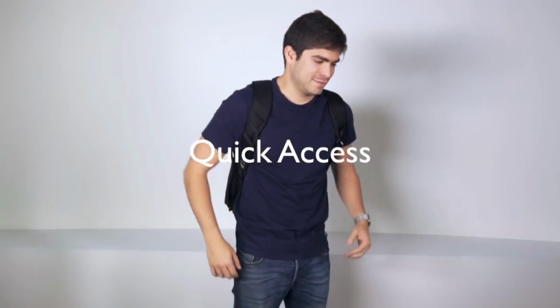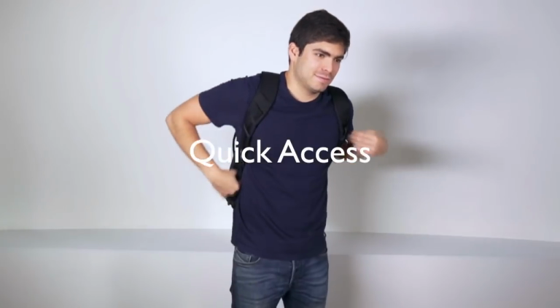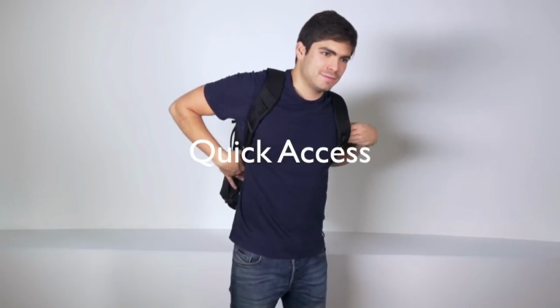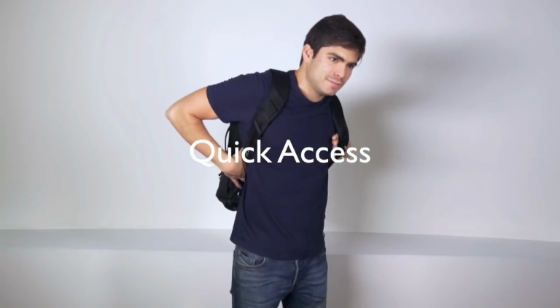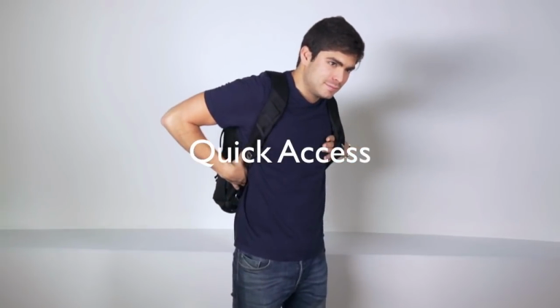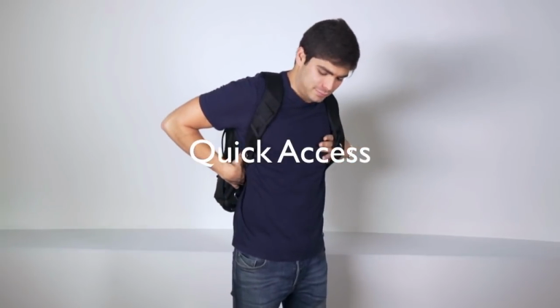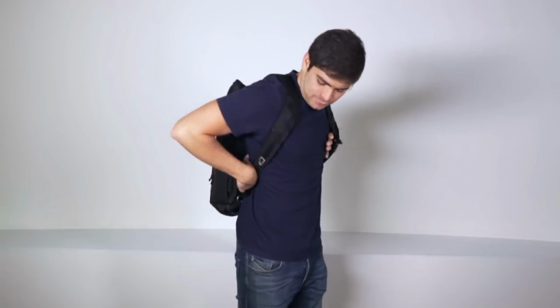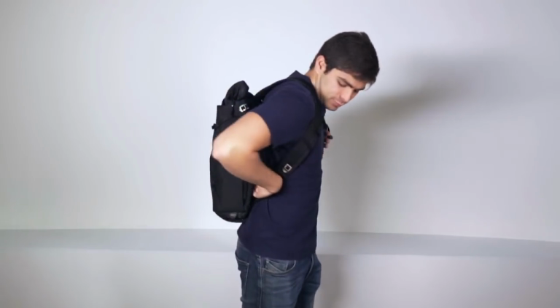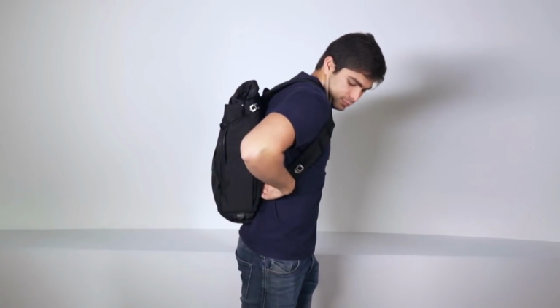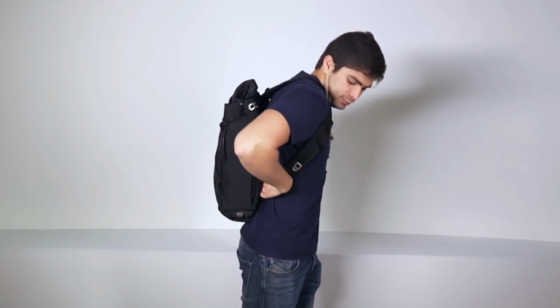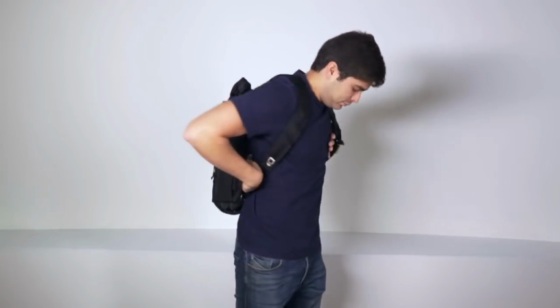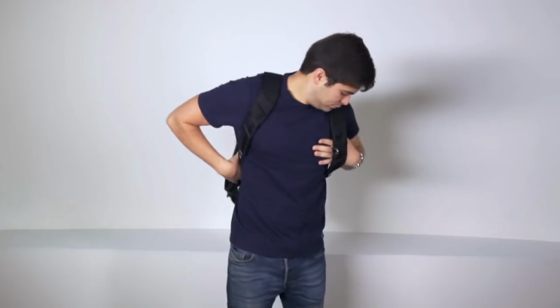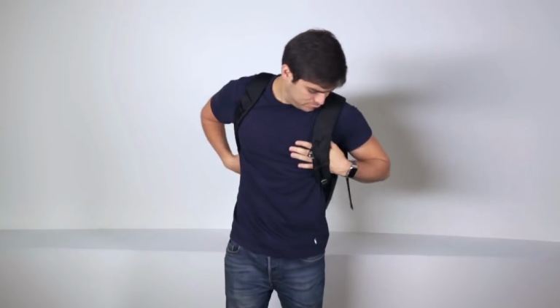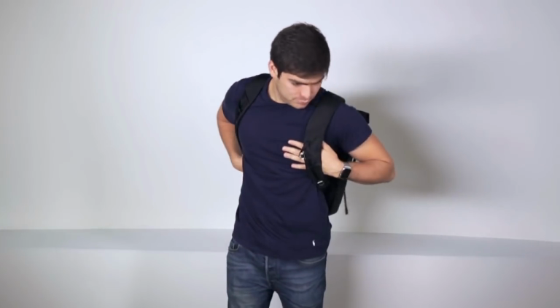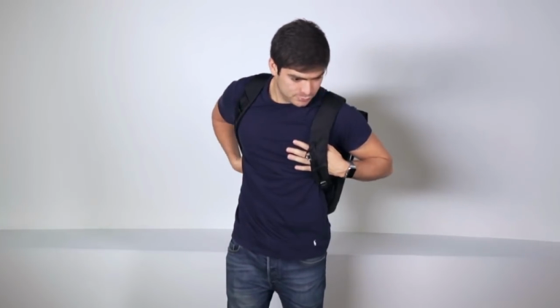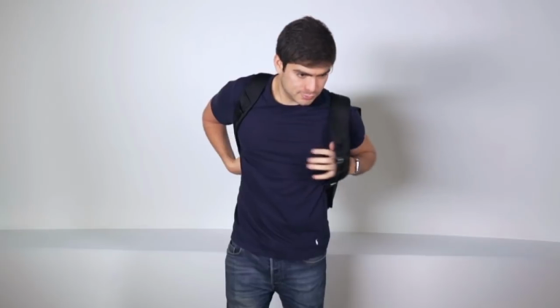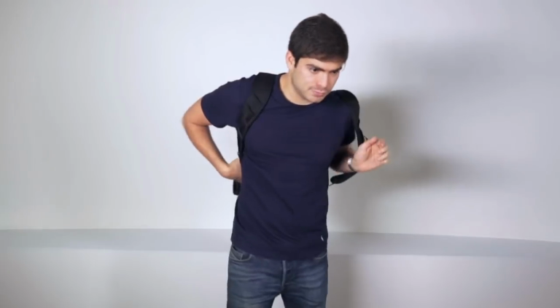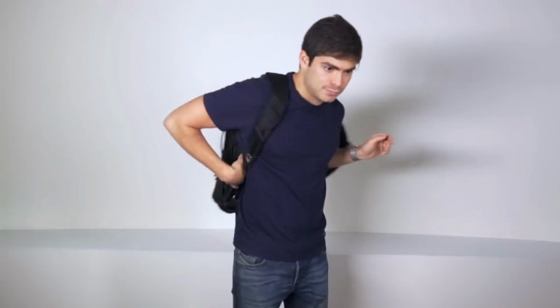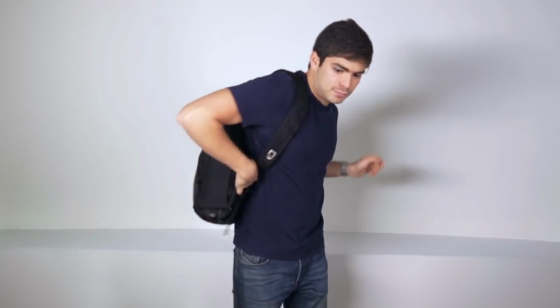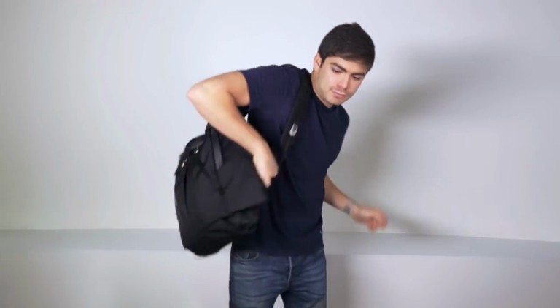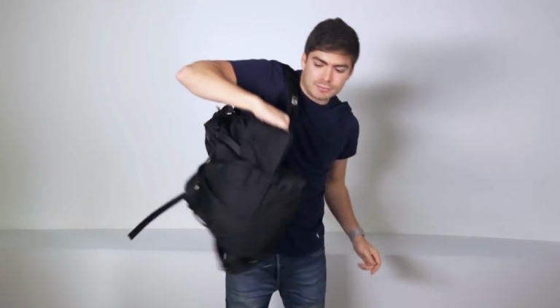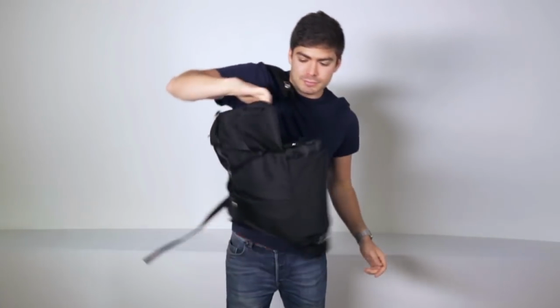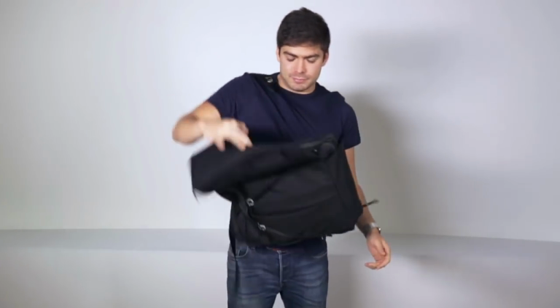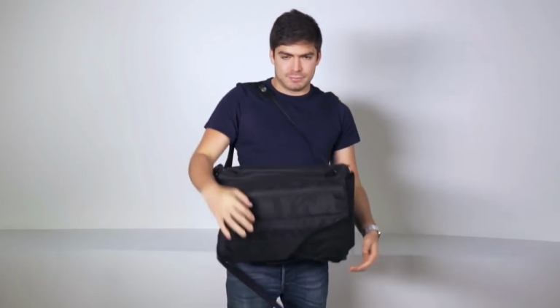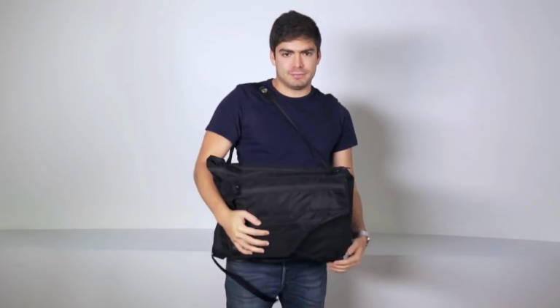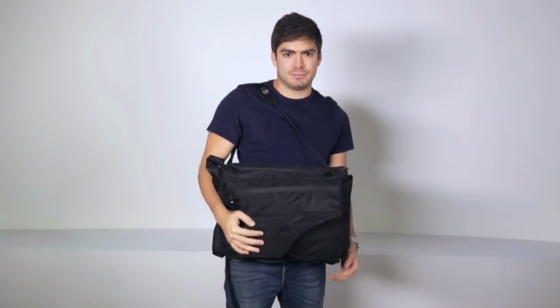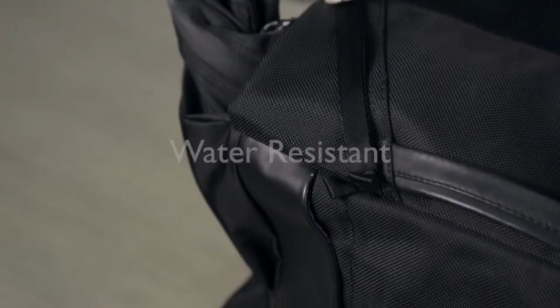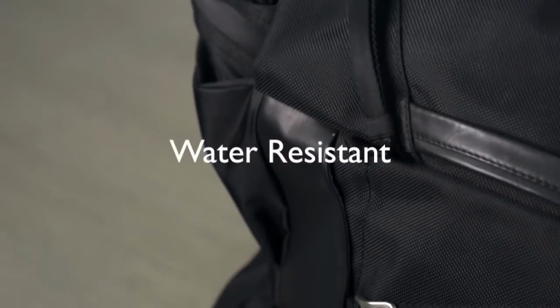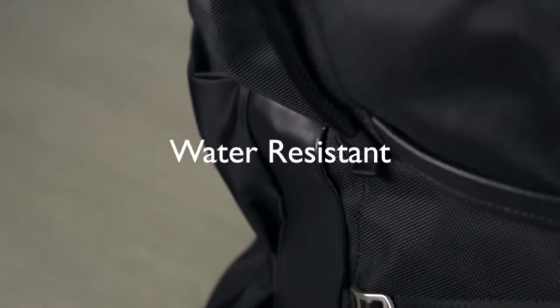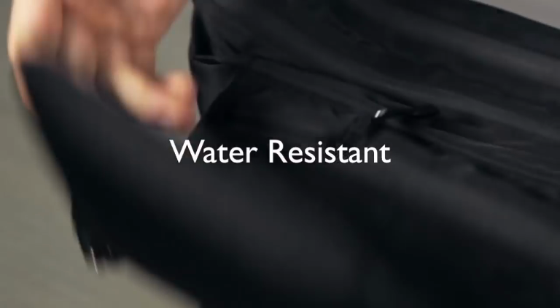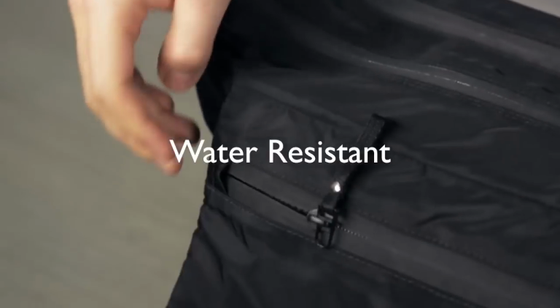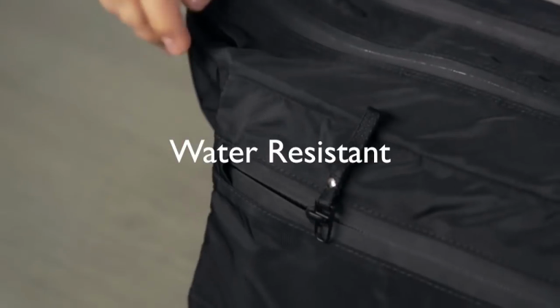Quick Access. To open the side flap, simply grab it and pull it as you release the opposite arm from the shoulder strap.